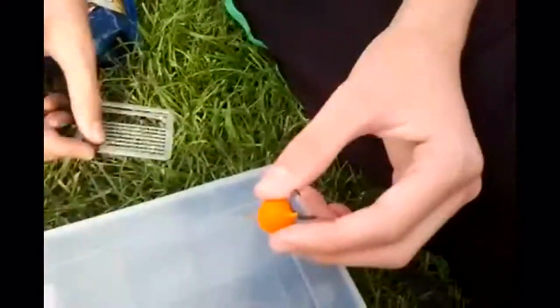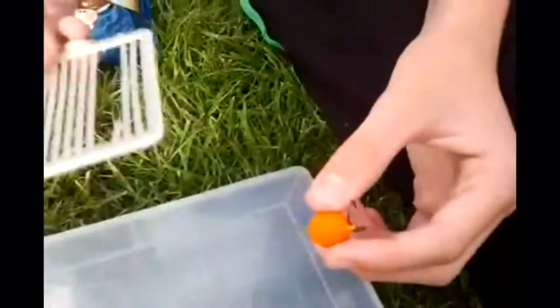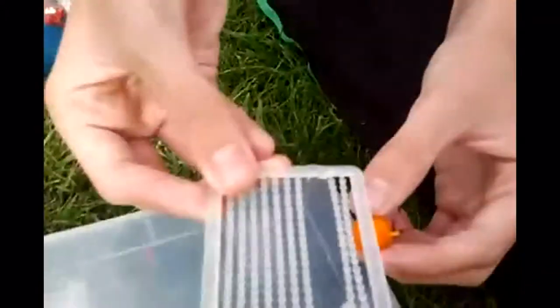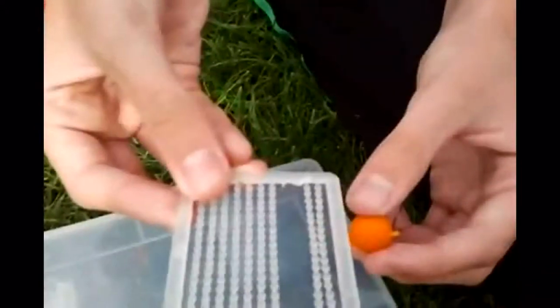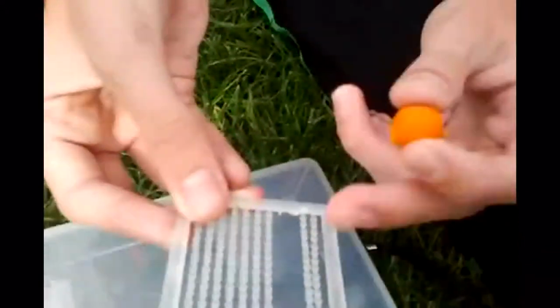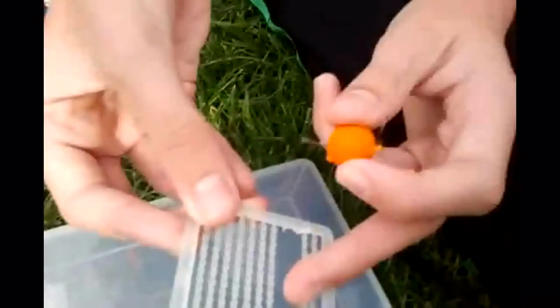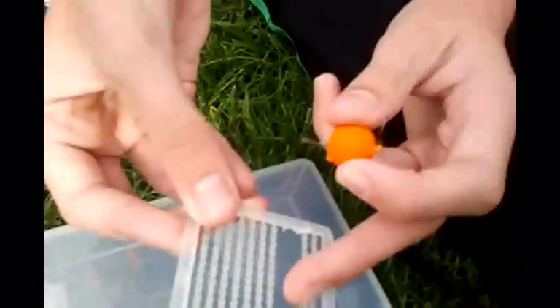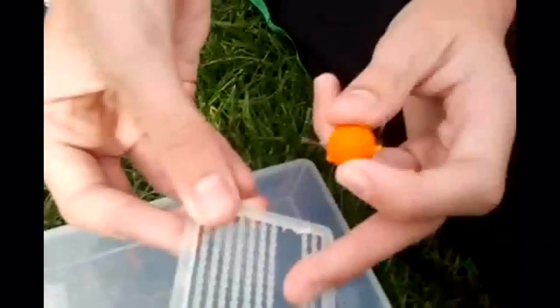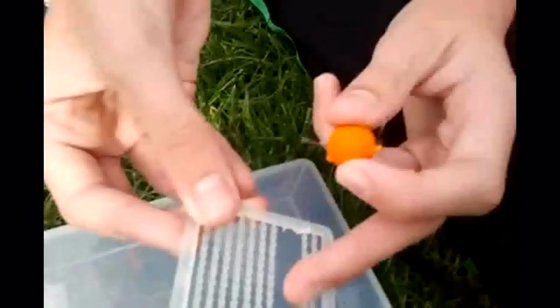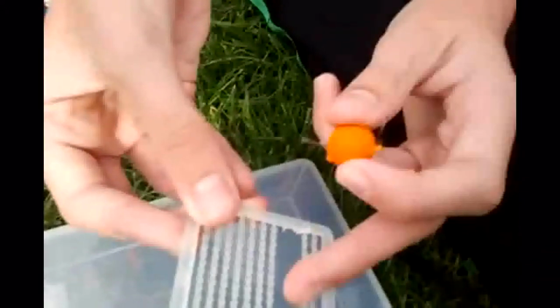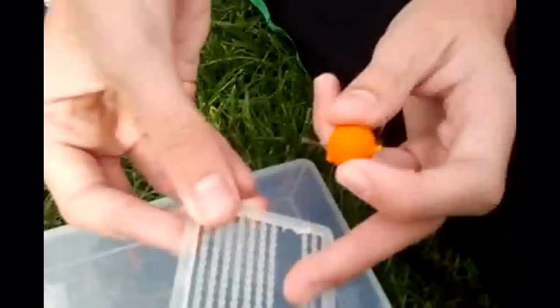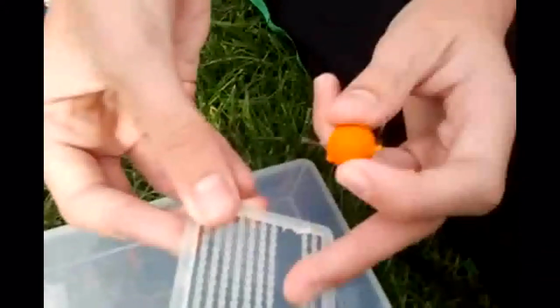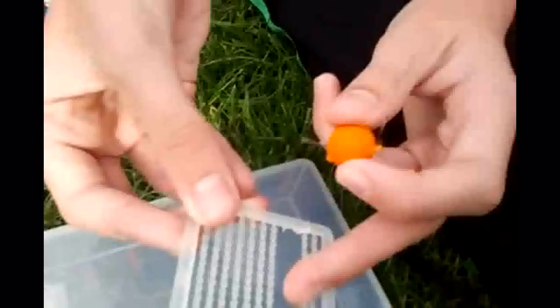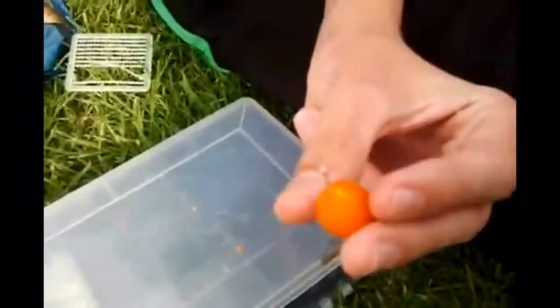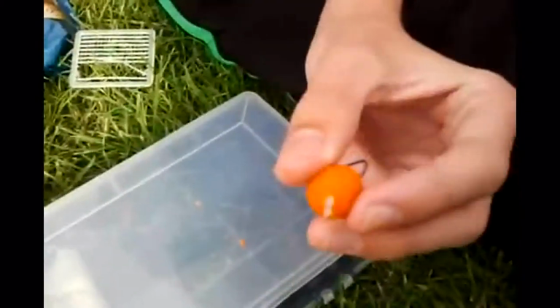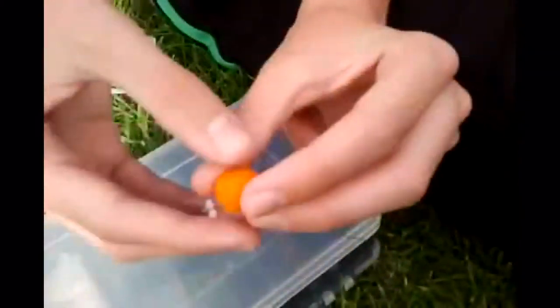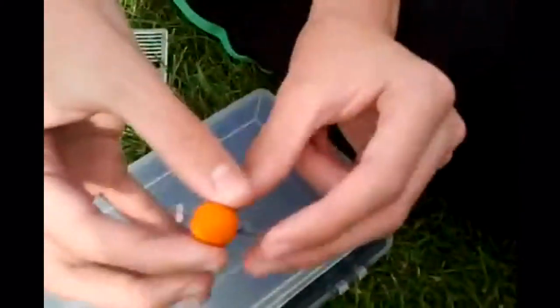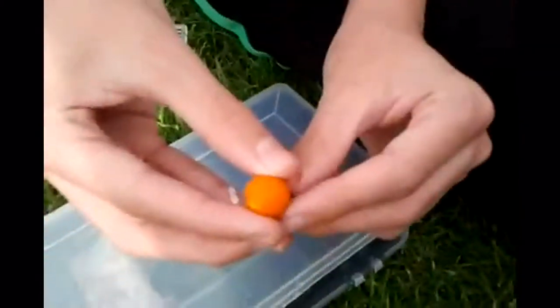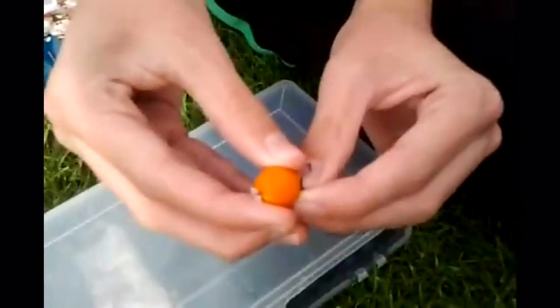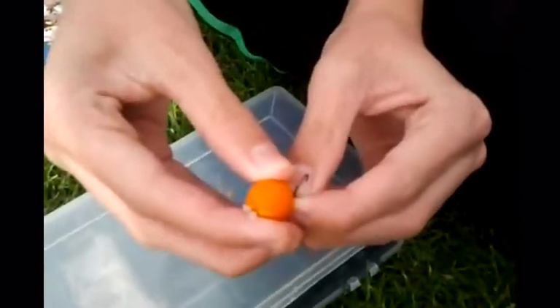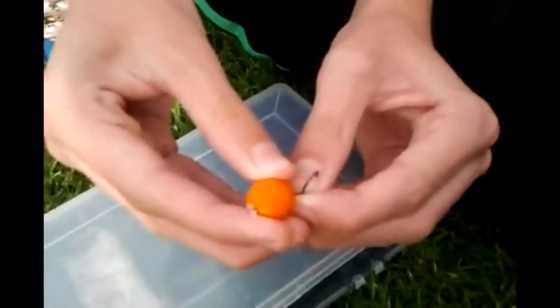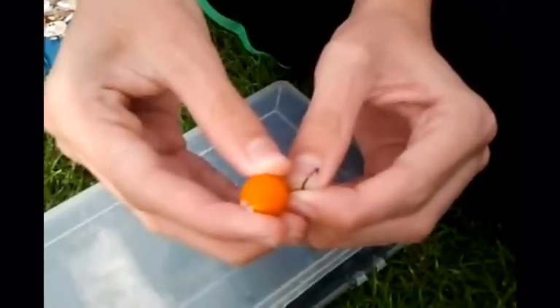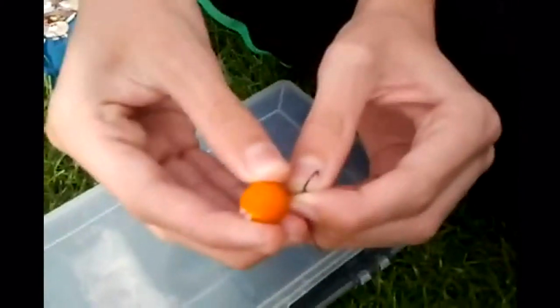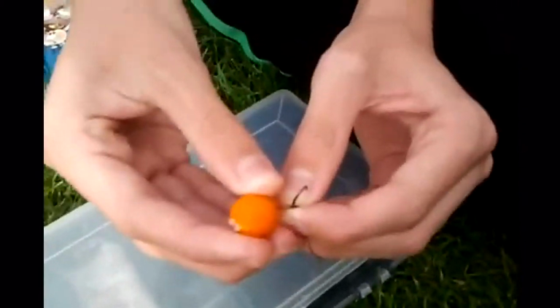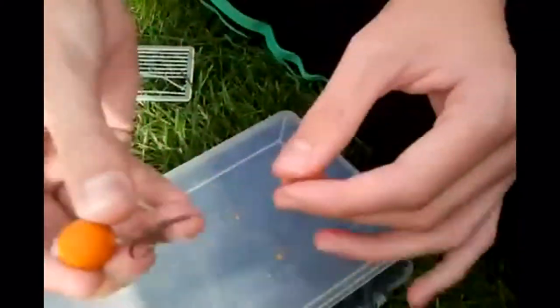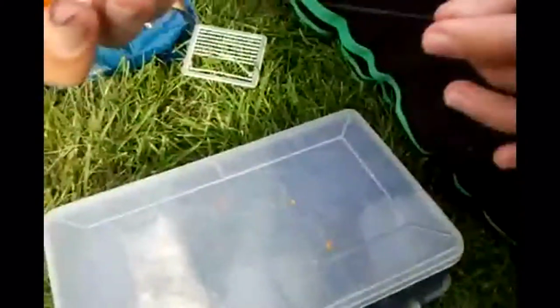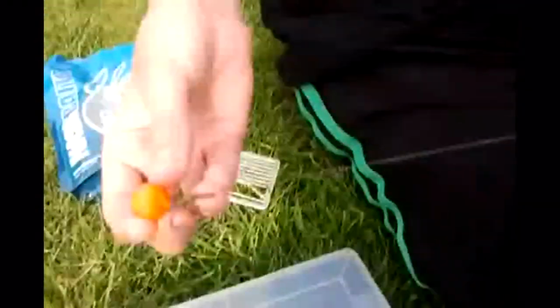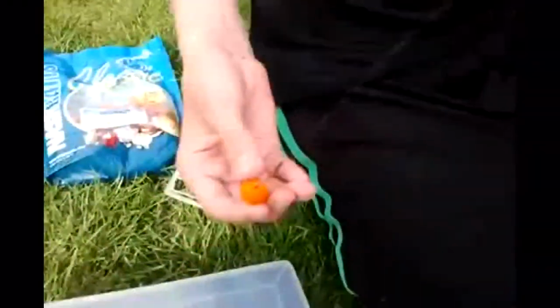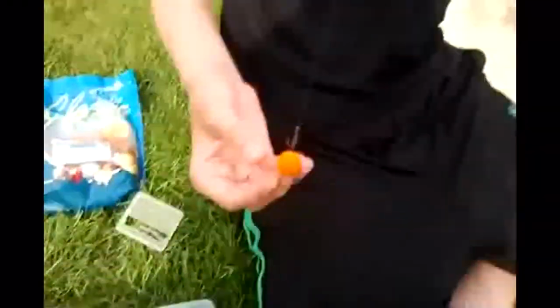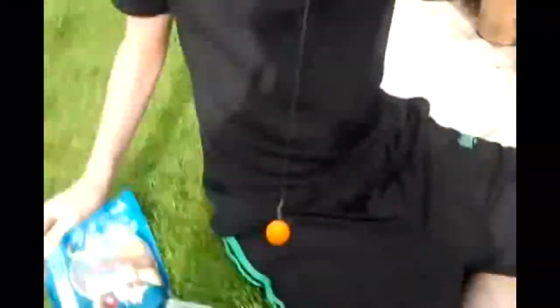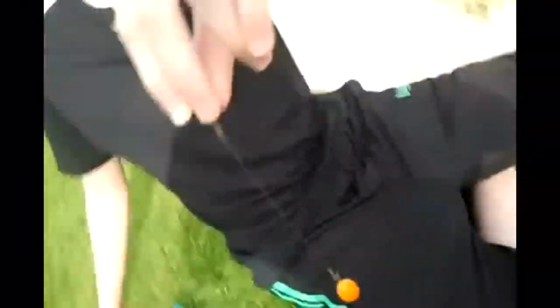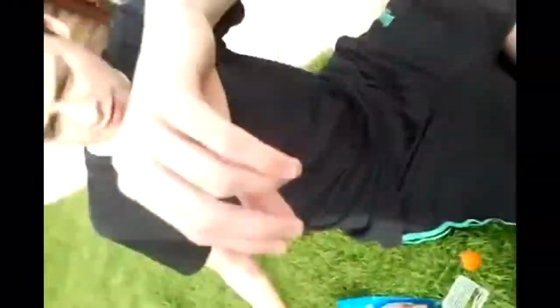You want to take your boilie stop and get it so the boilie stop is through the loop. Then pull the boilie tight to the boilie stop — and there you have it, it's a boilie hair rig.